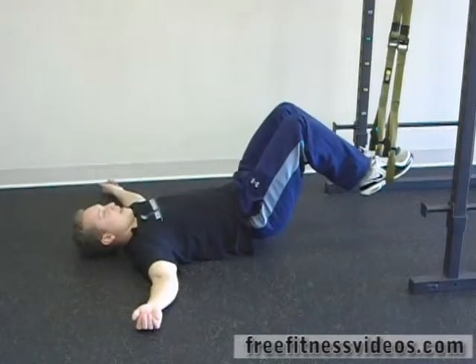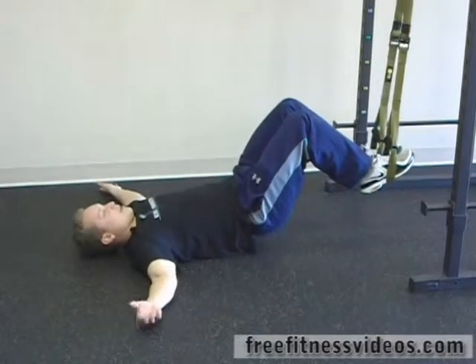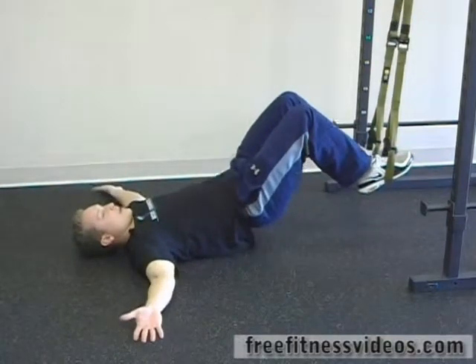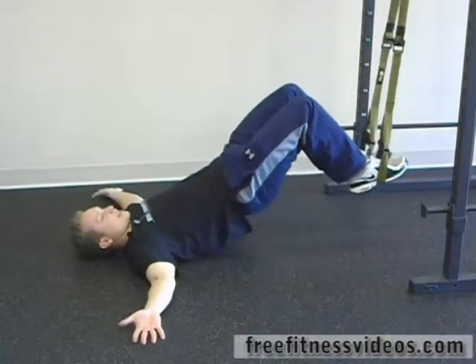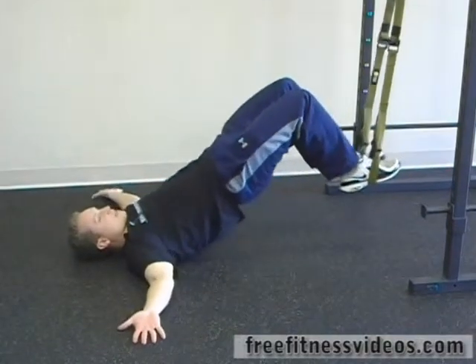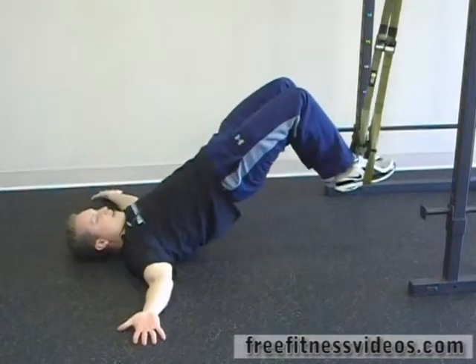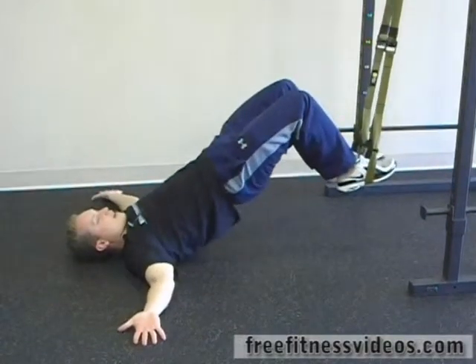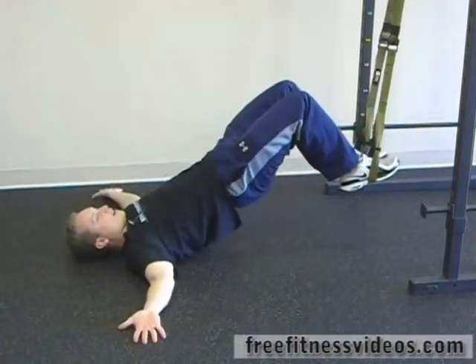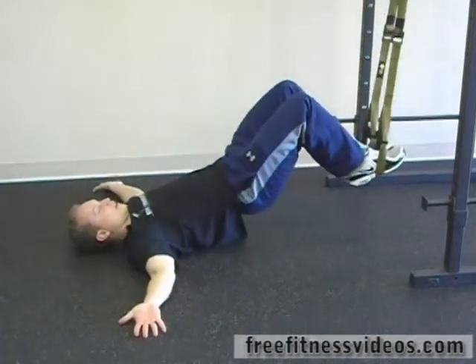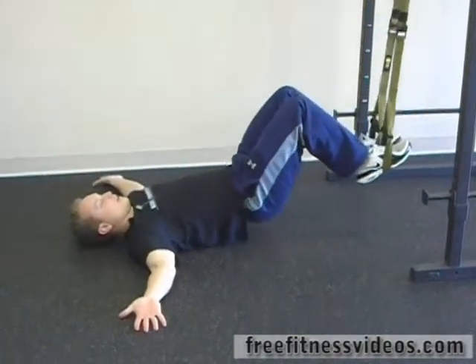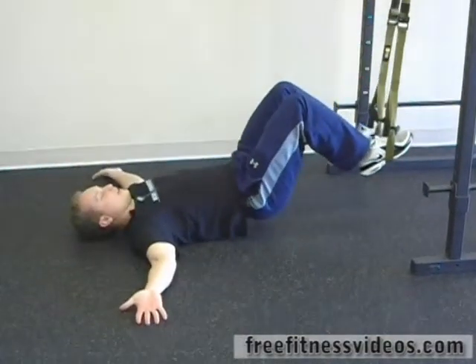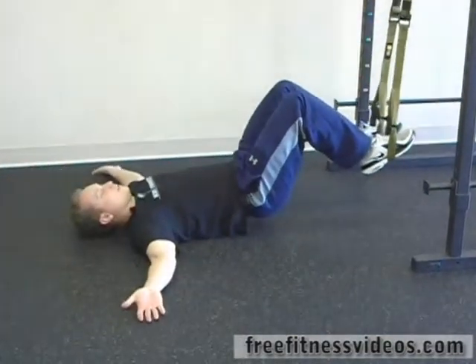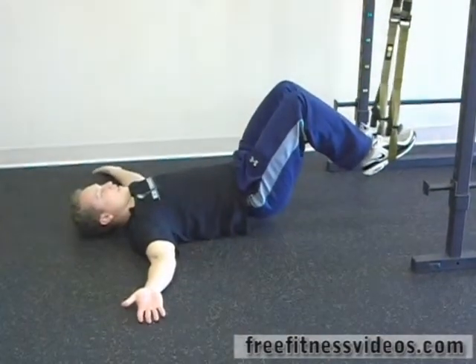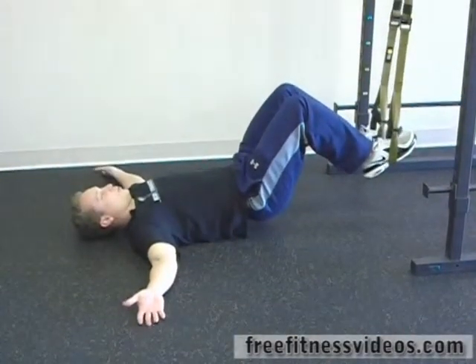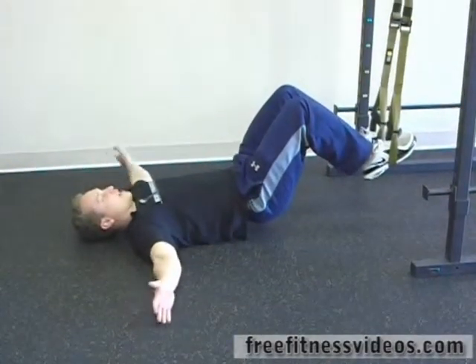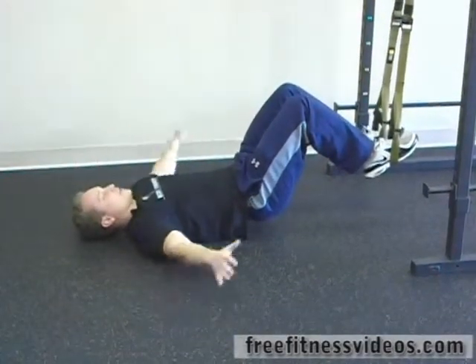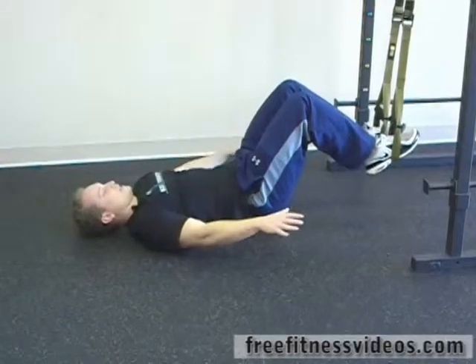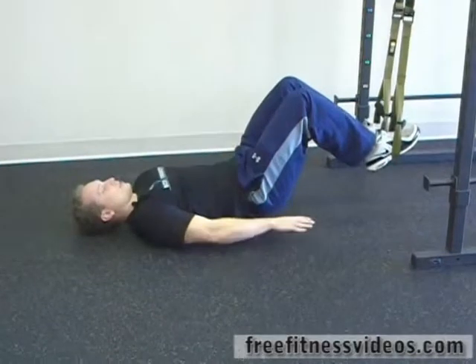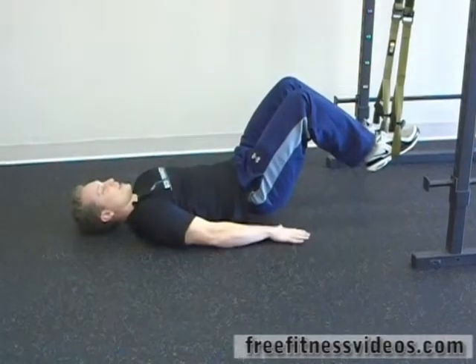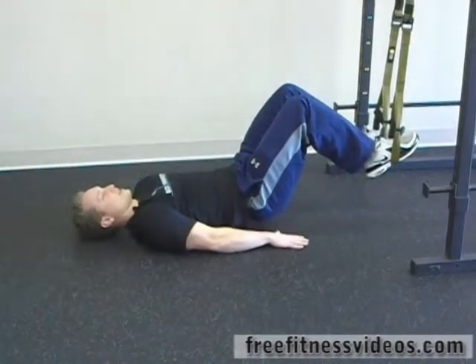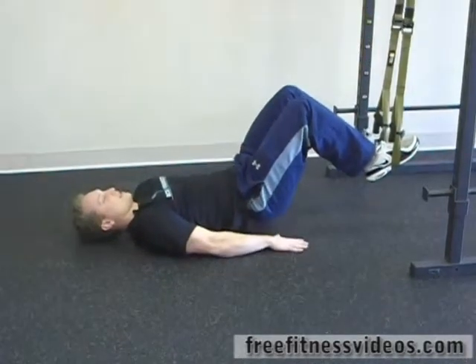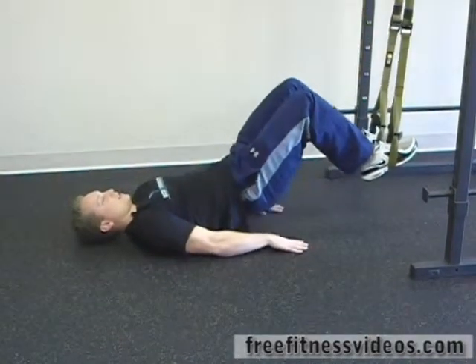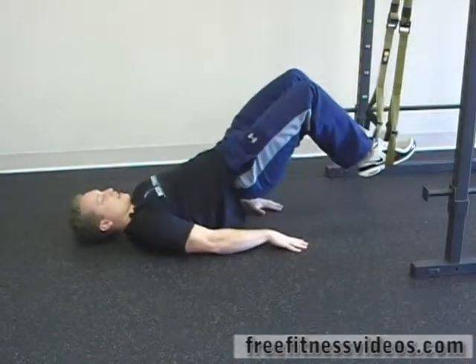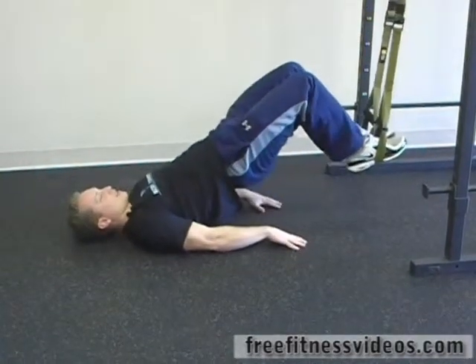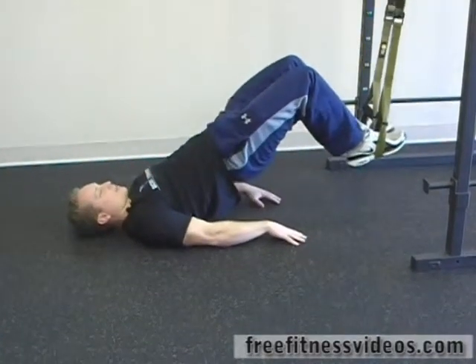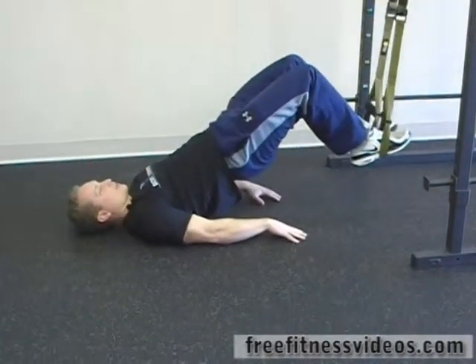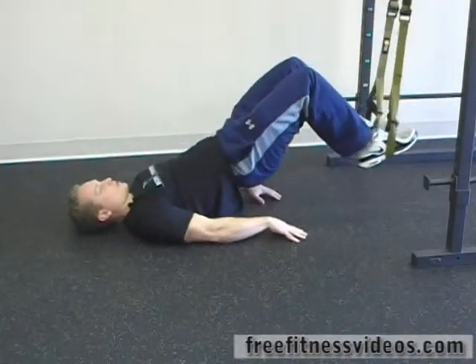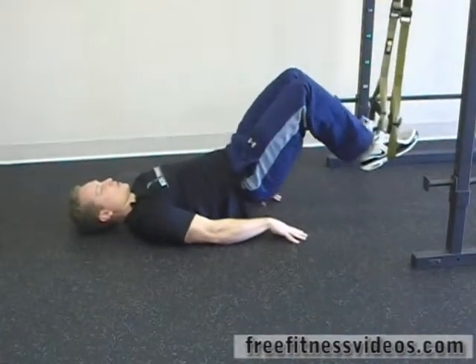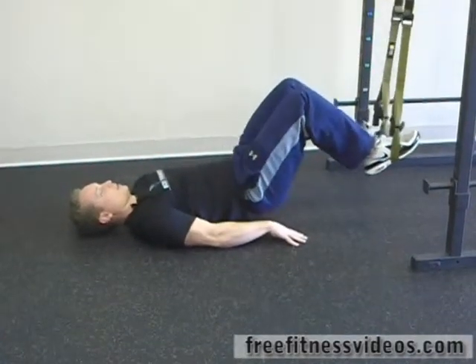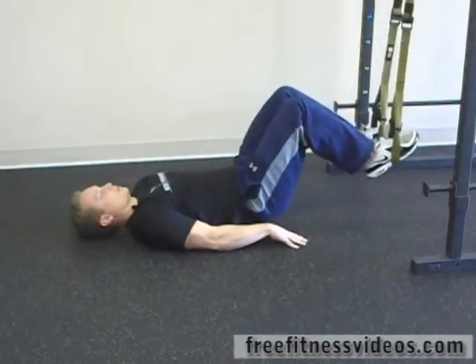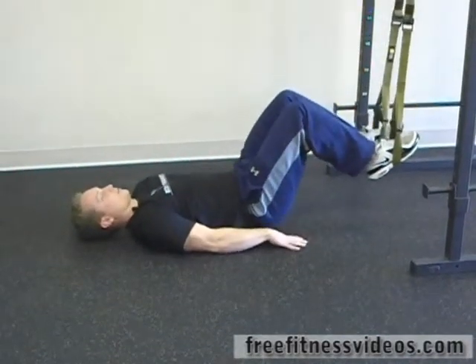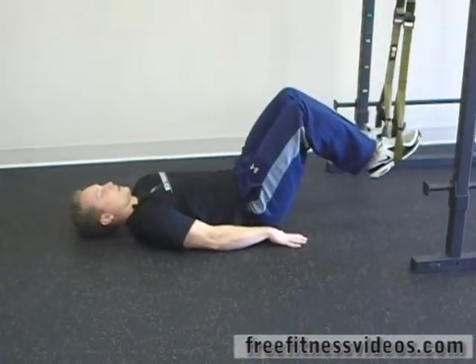I've got my hands out to the side right here — it makes it a little more challenging. If you need to, you can bring your hands in and use that for a little bit of support, getting a little bit of push off of your hands.